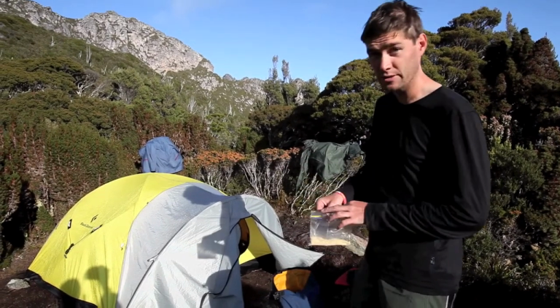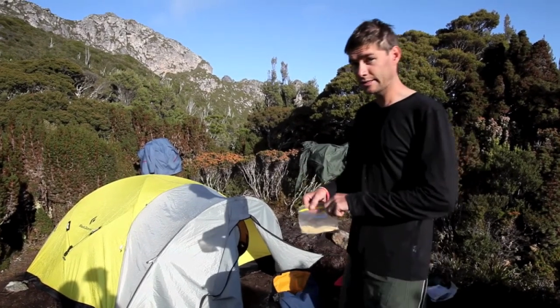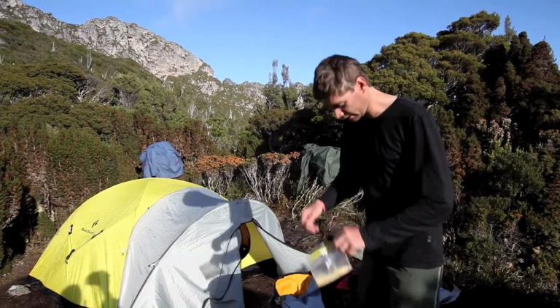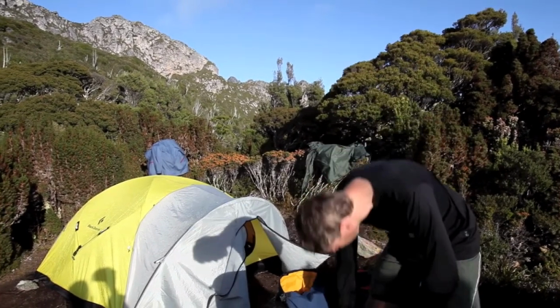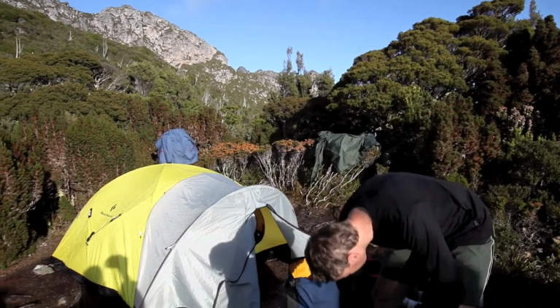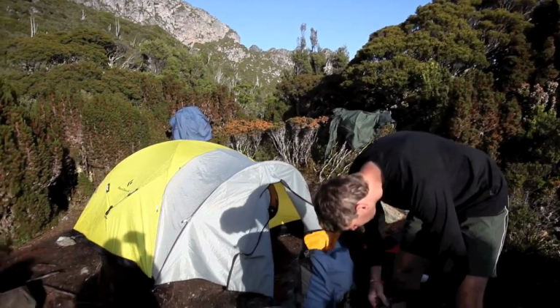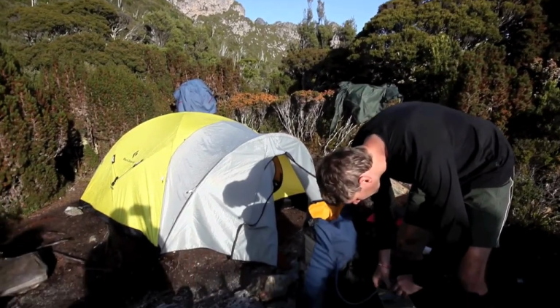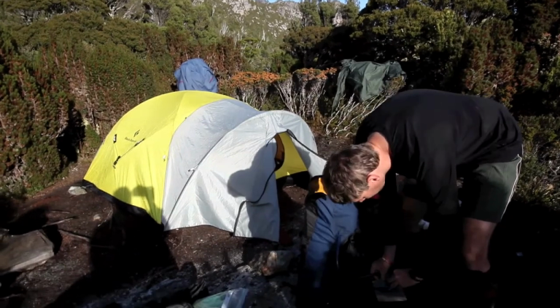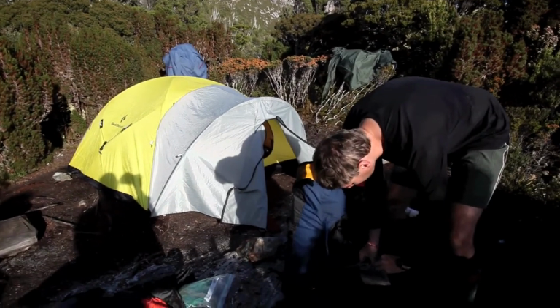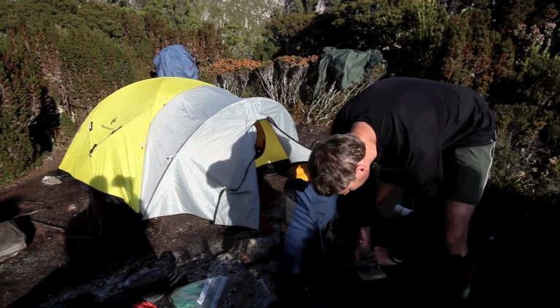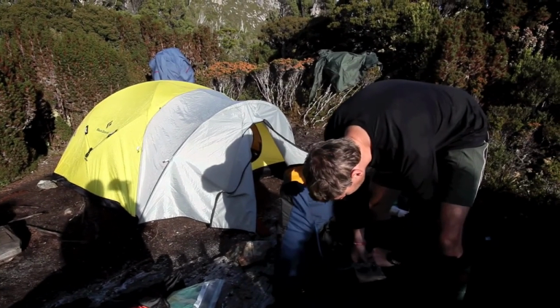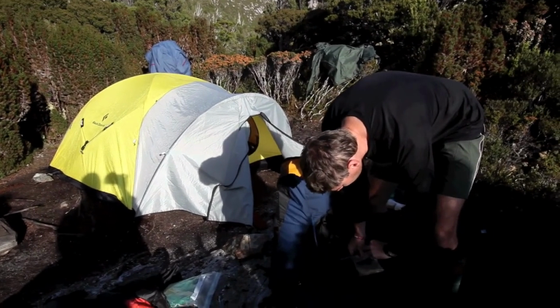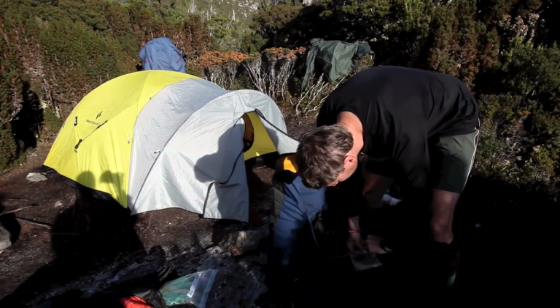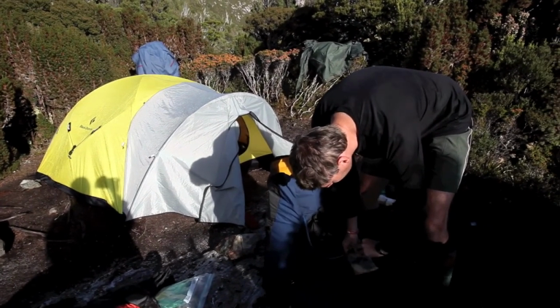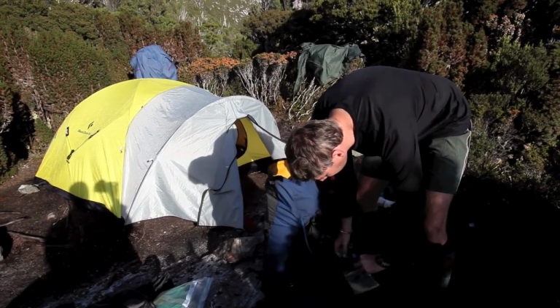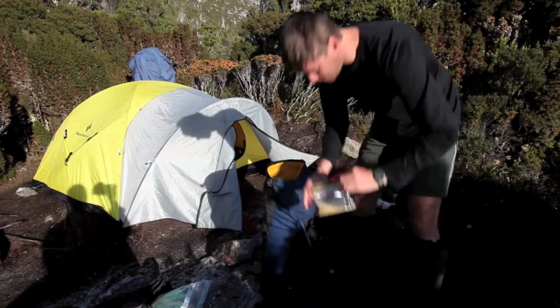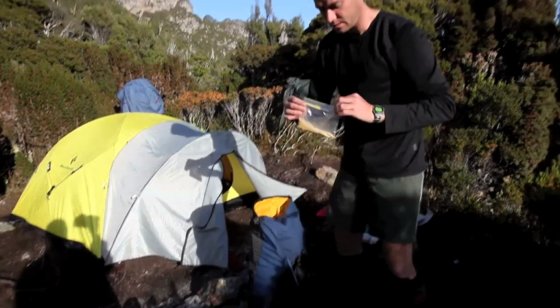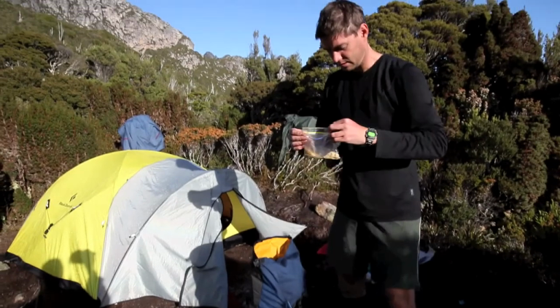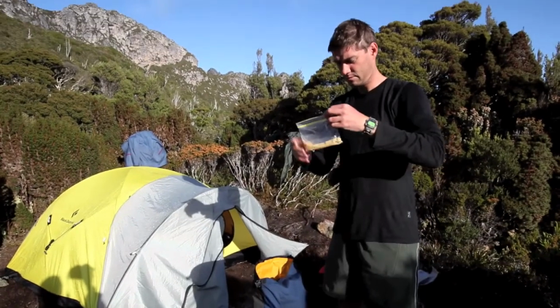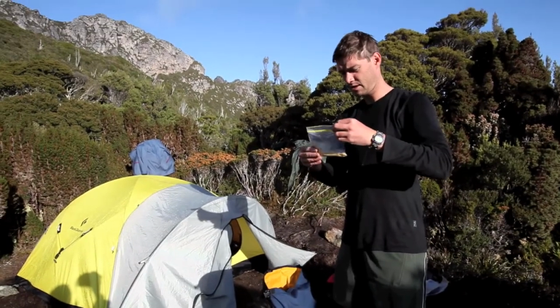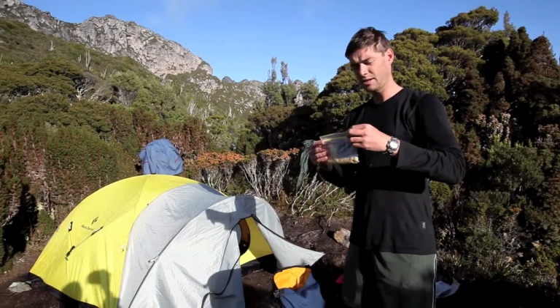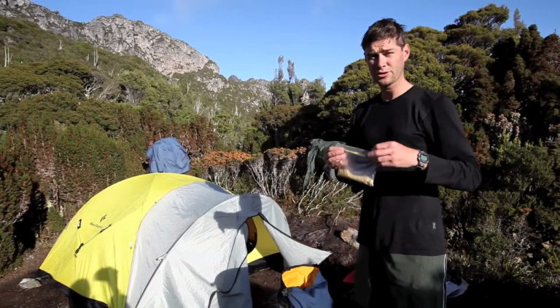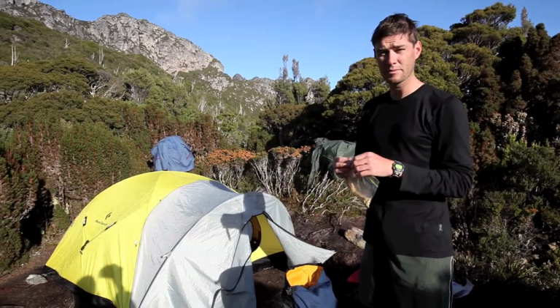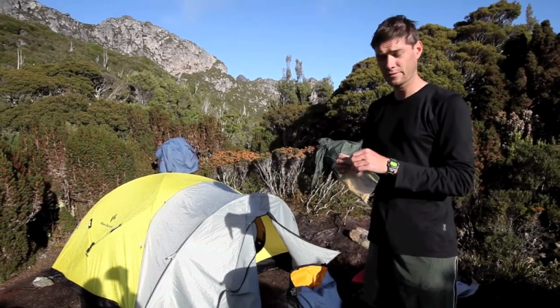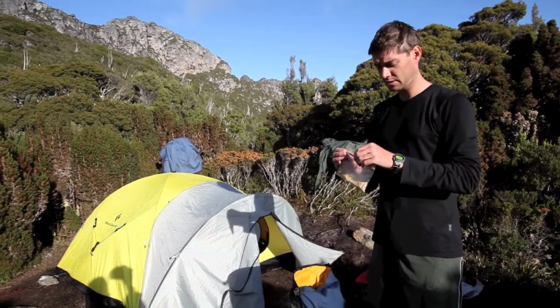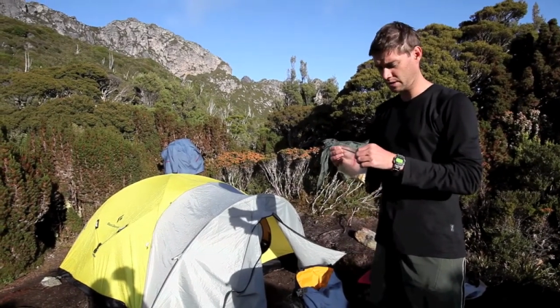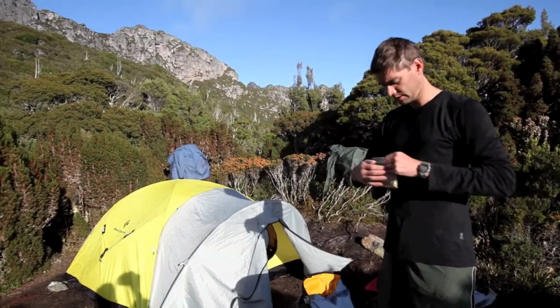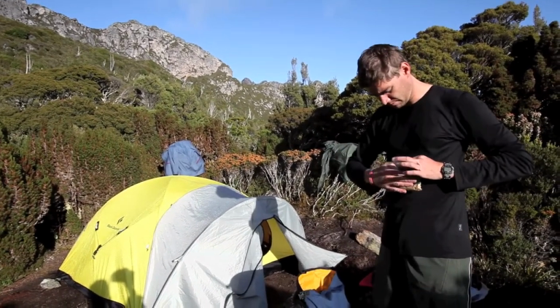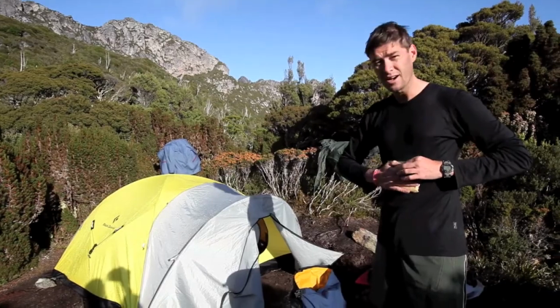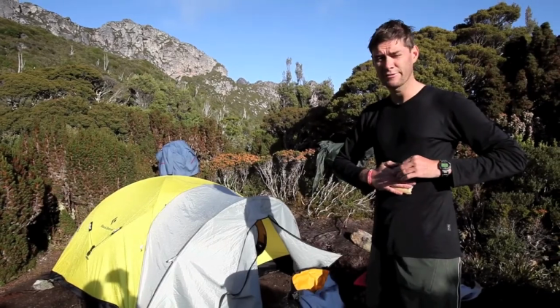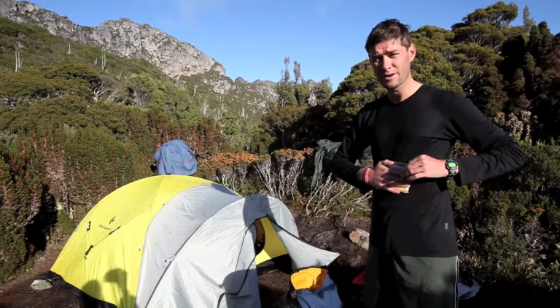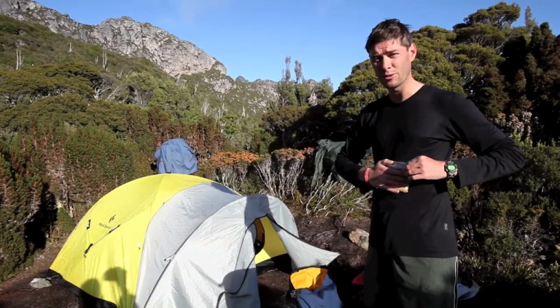So this is for lunch. This morning, just before we head out, all I'm going to do is put a little bit of water in here. Mix it up a little bit, let it slosh around in the pack for a few hours as we walk, and then at lunchtime I'm going to have freshly made hummus.